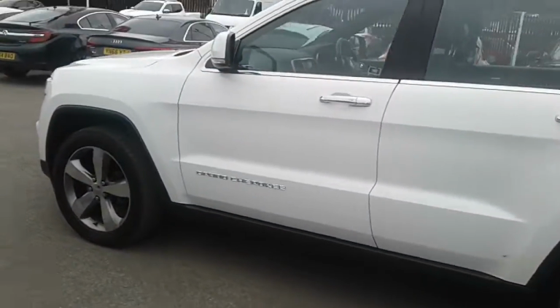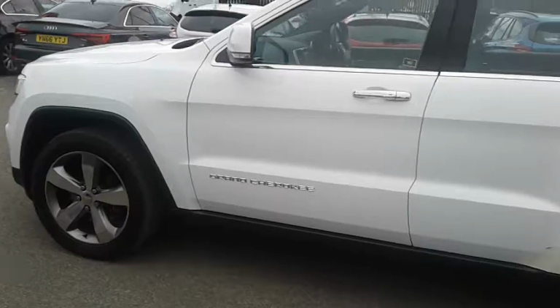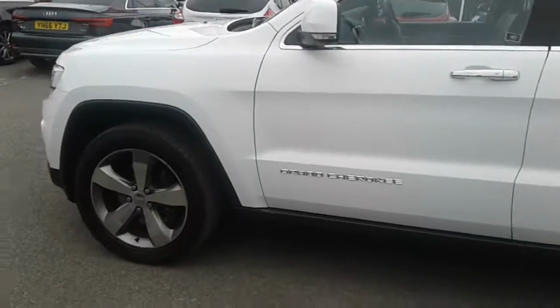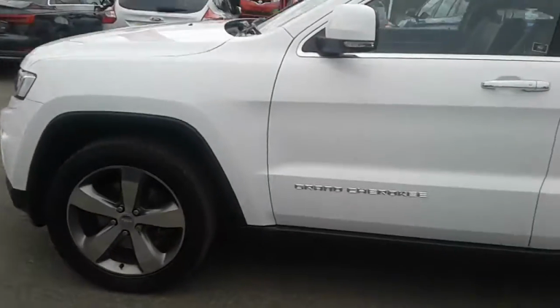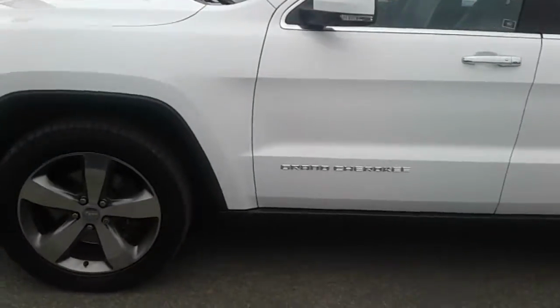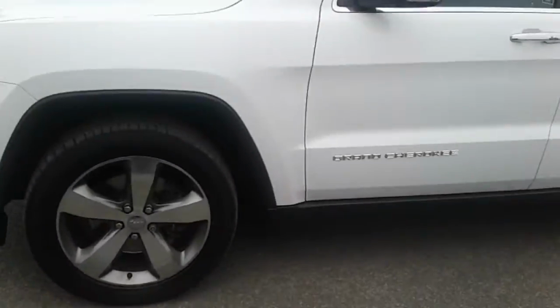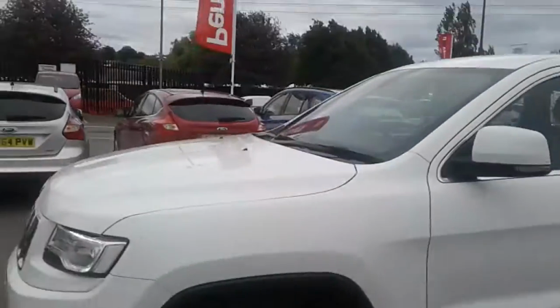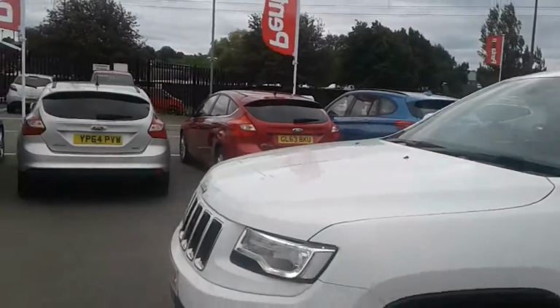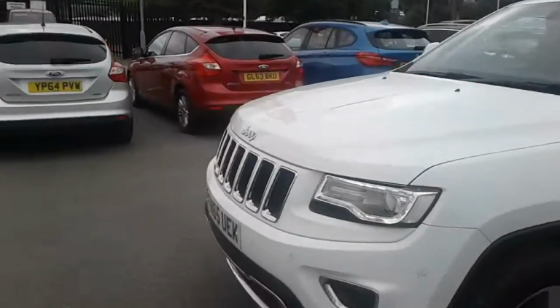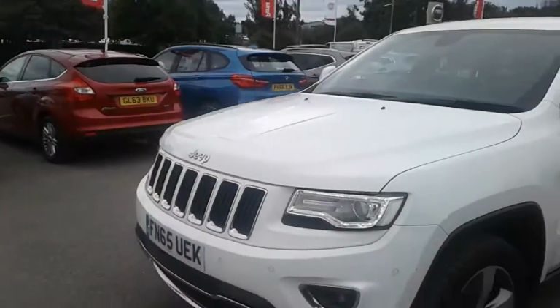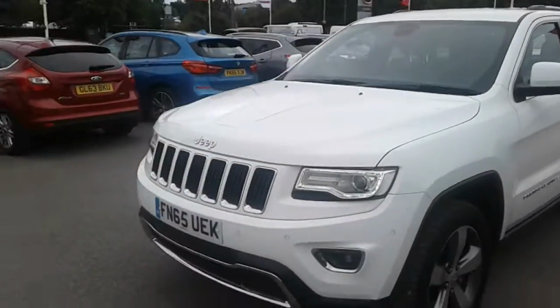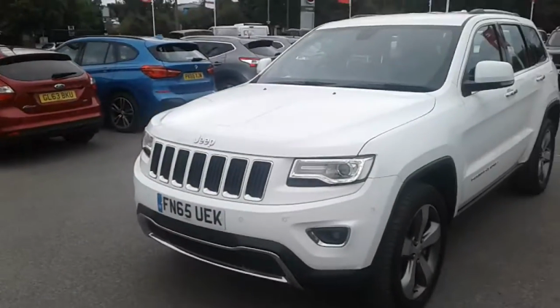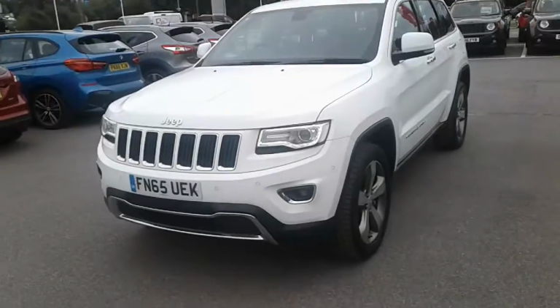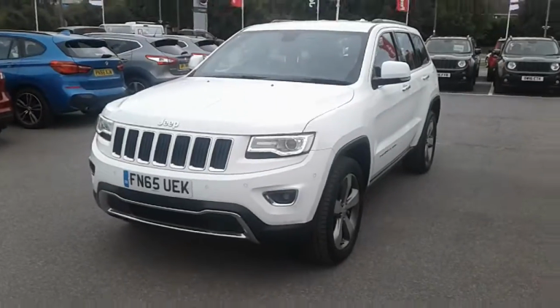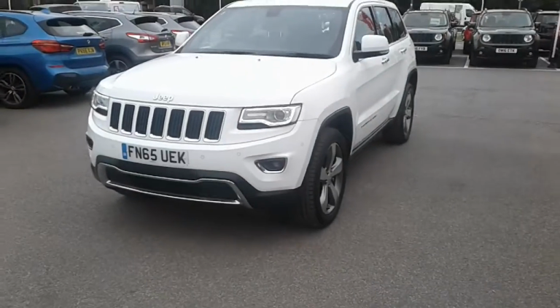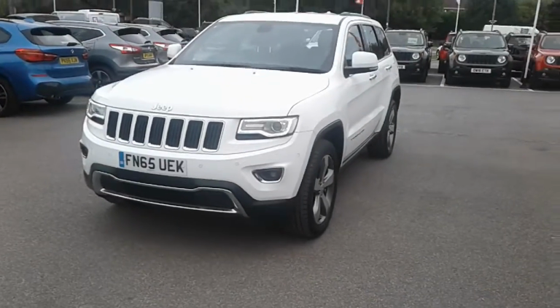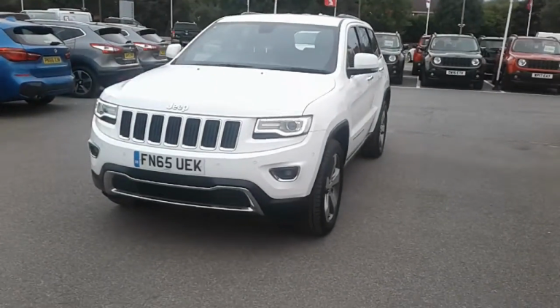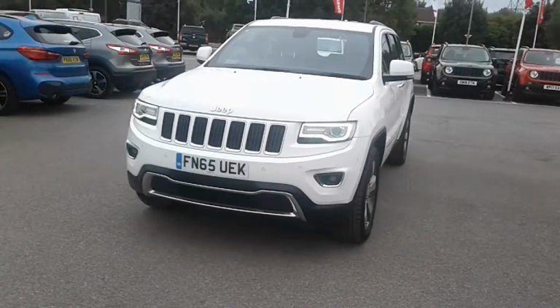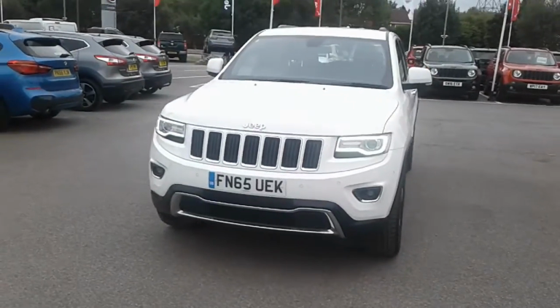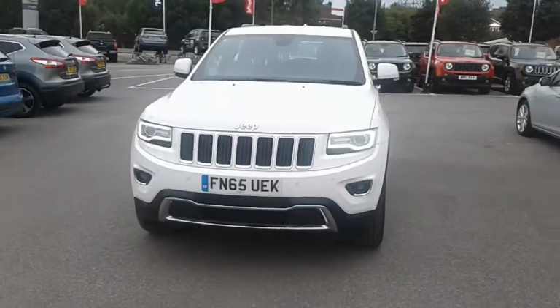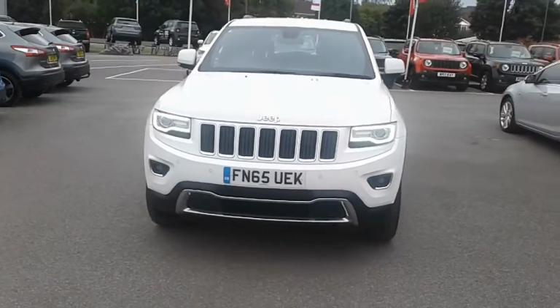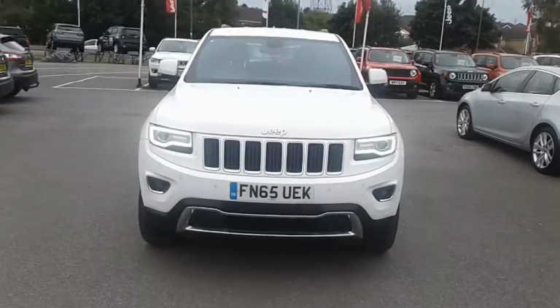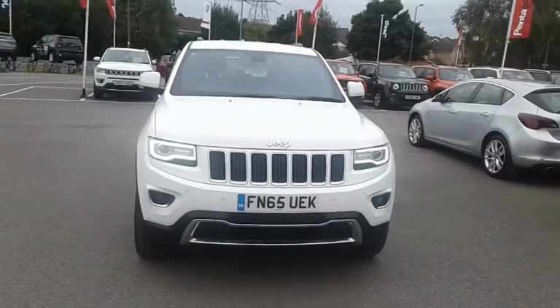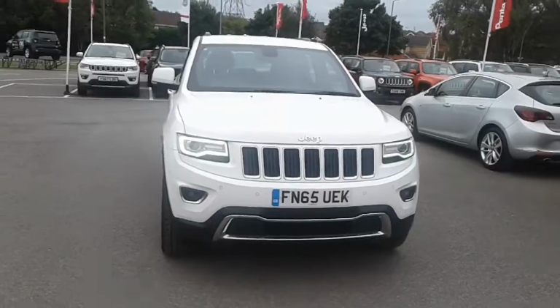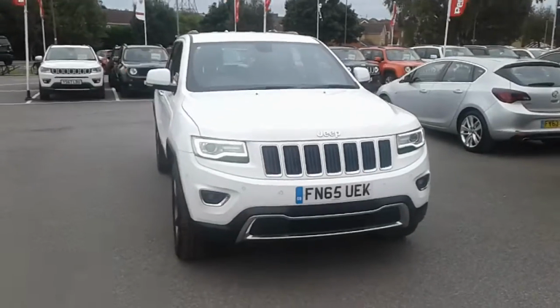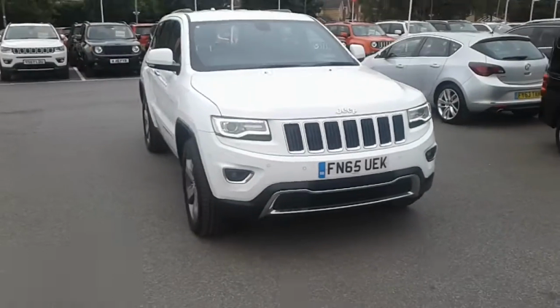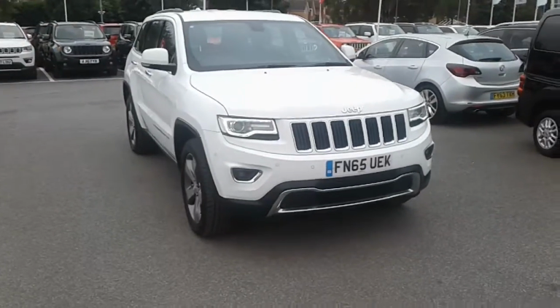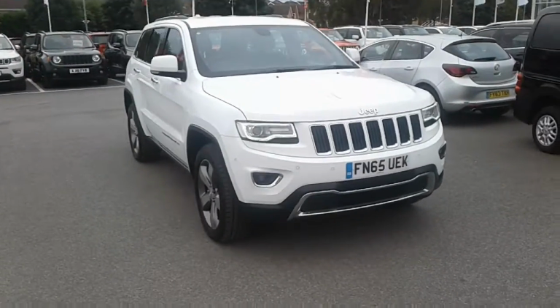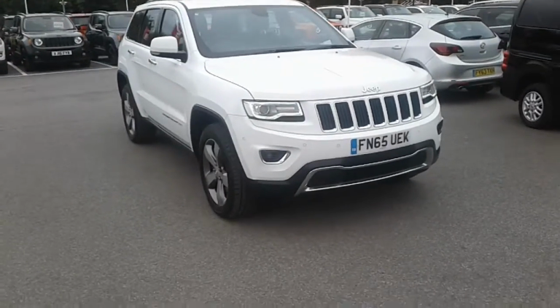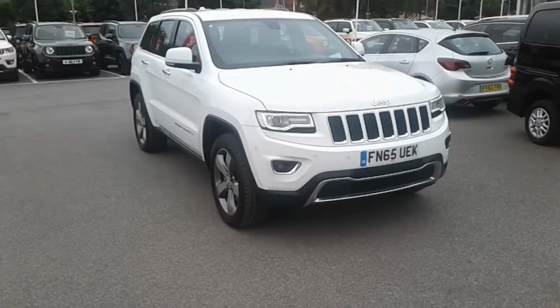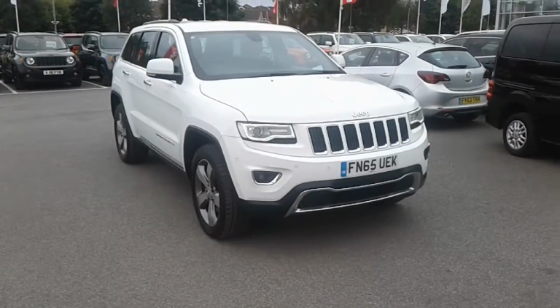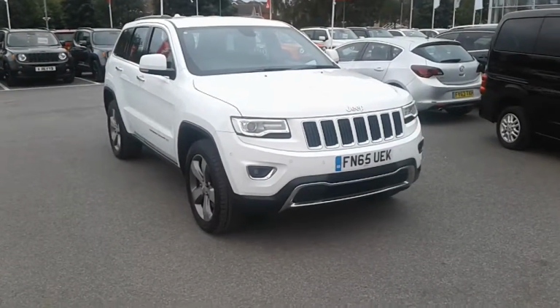As you can see, it comes with alloy wheels, and the engine in the Grand Cherokee is a 3.0L diesel. It comes with front and rear parking sensors, includes an automatic gearbox, rear reversing camera and satellite navigation.